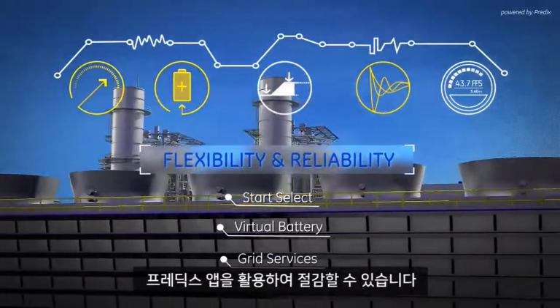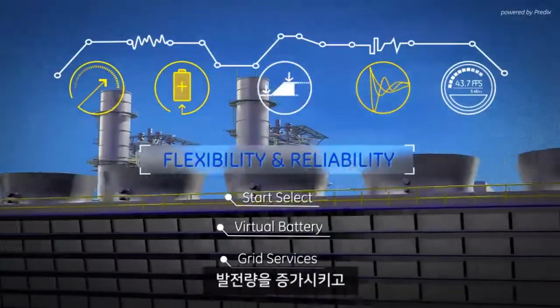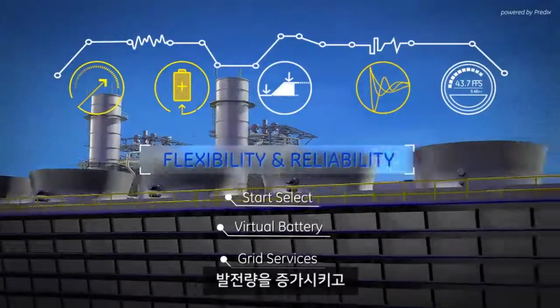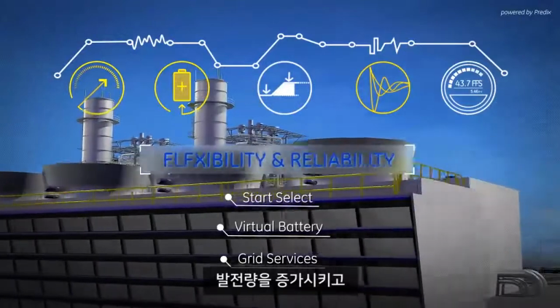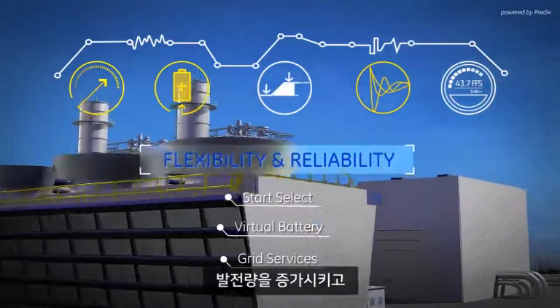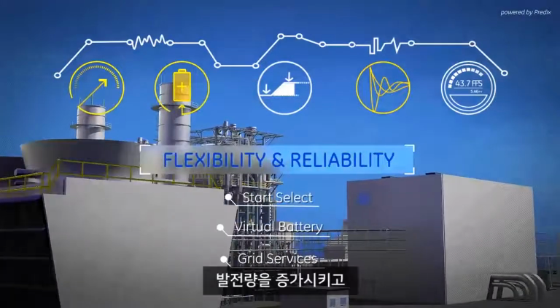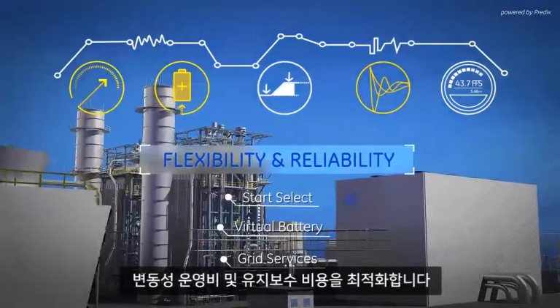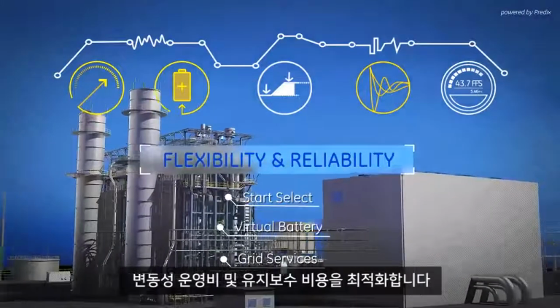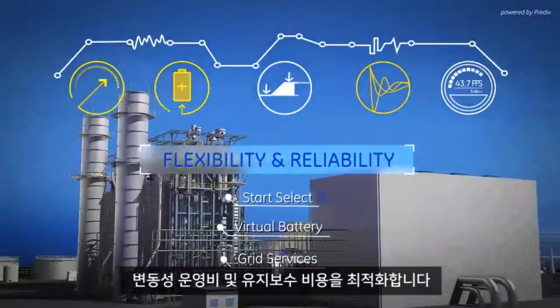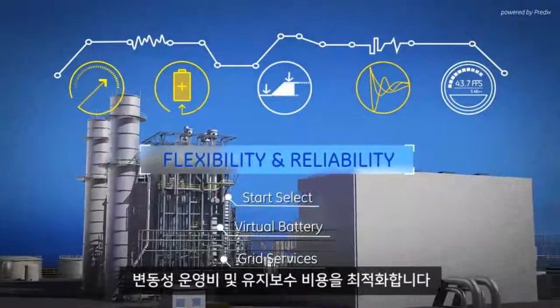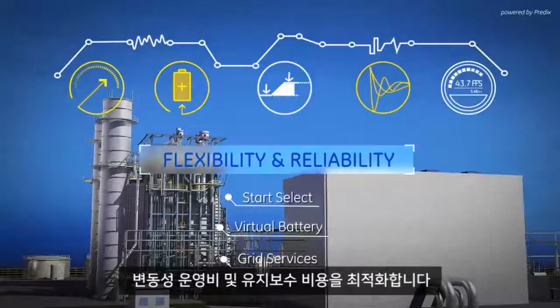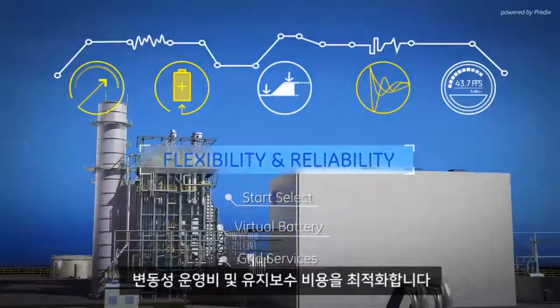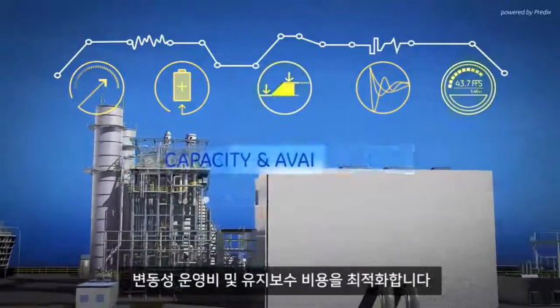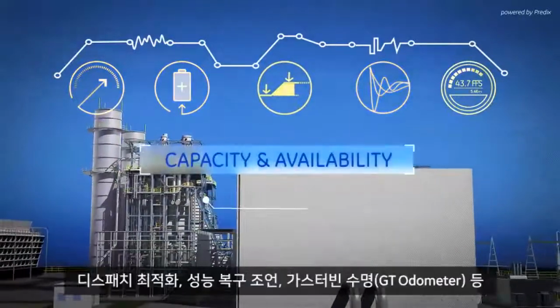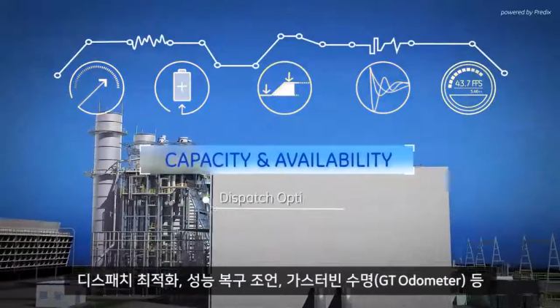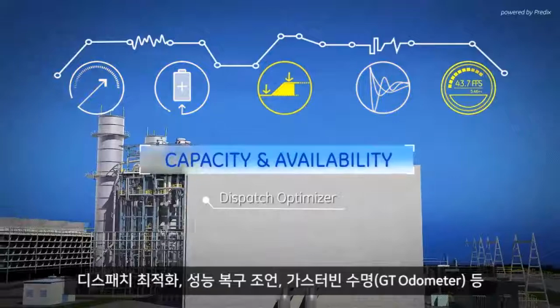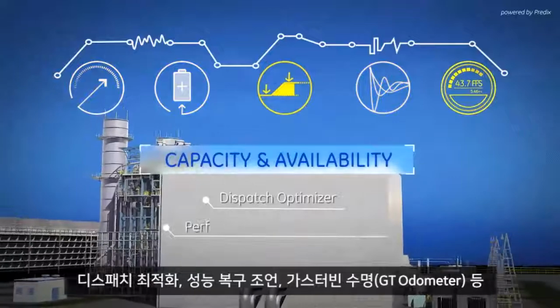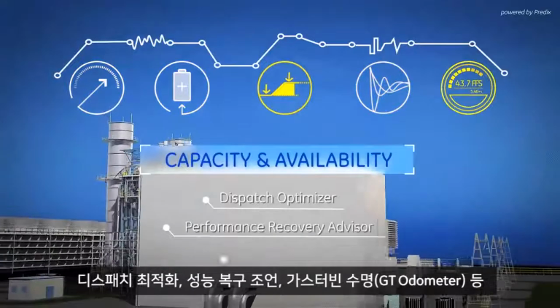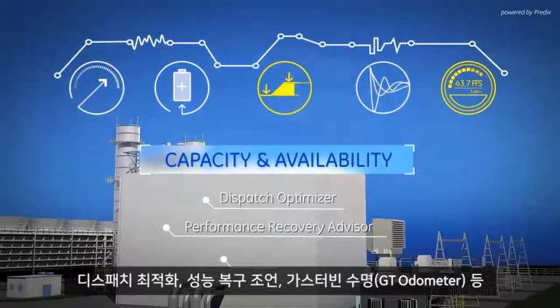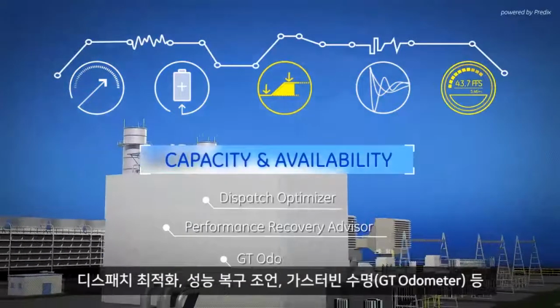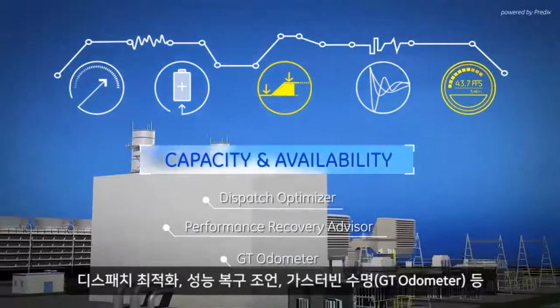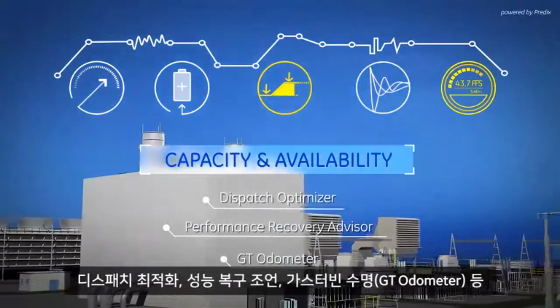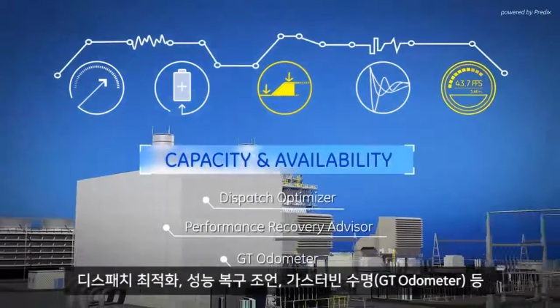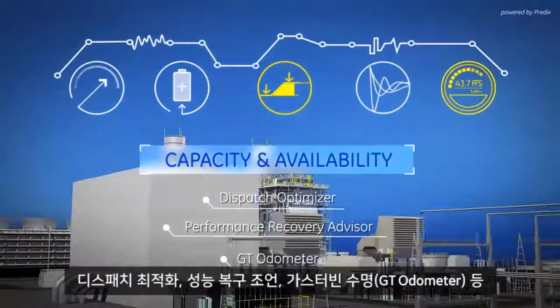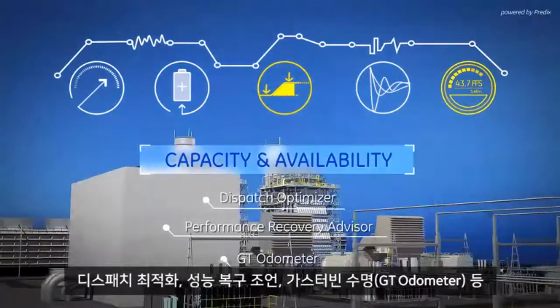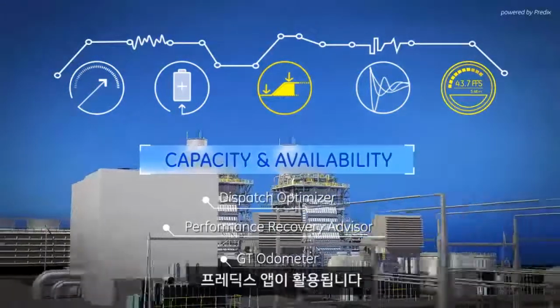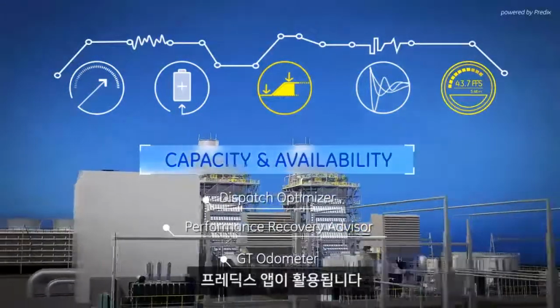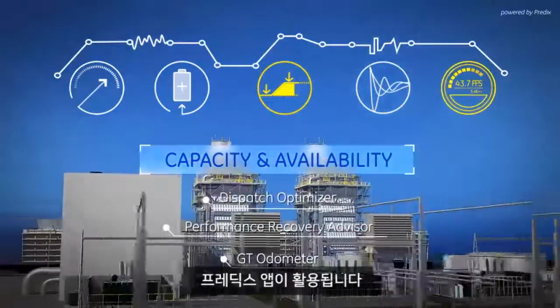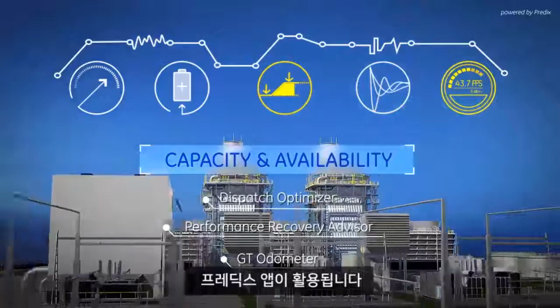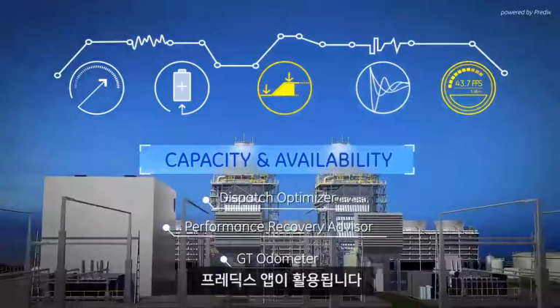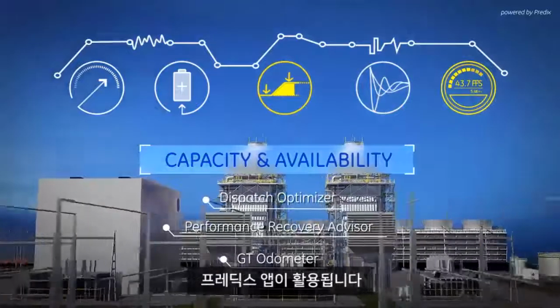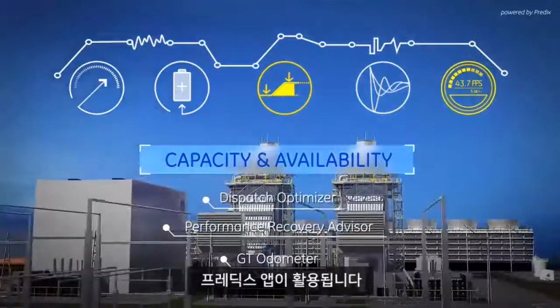Increase megawatt-hour generation and optimize variable operating and maintenance costs between service intervals with Dispatch Optimizer, Performance Recovery Advisor, and GT Odometer Predix apps.